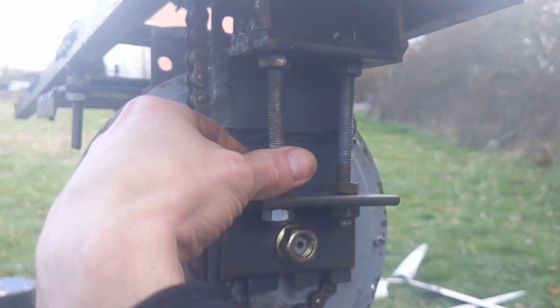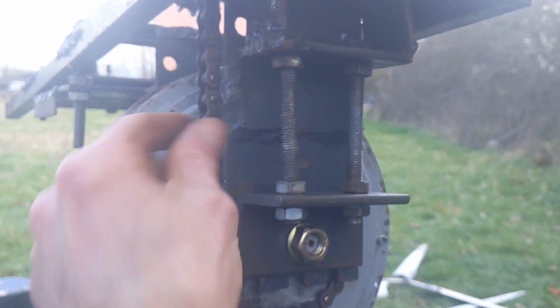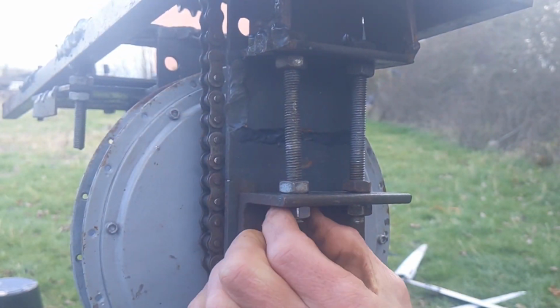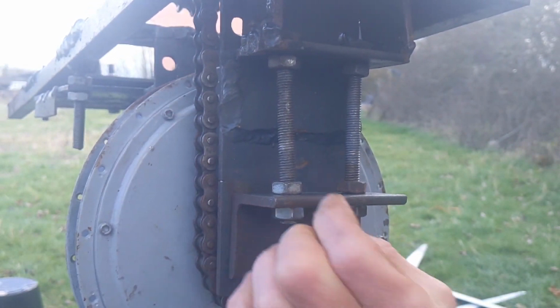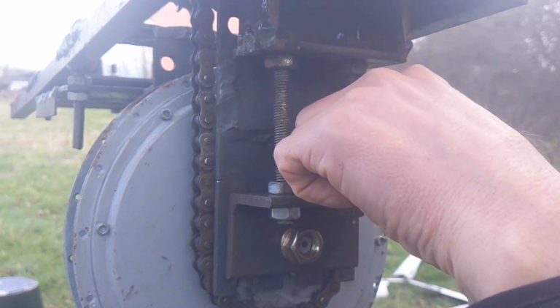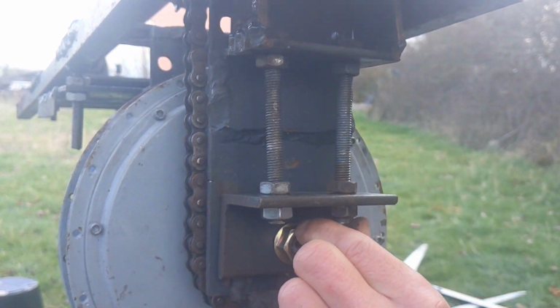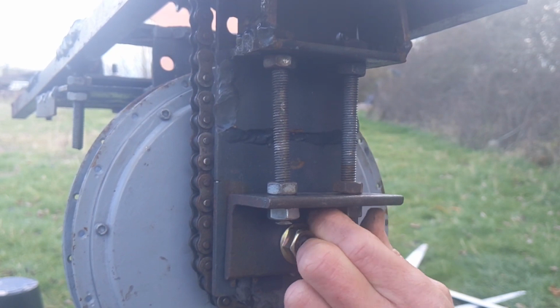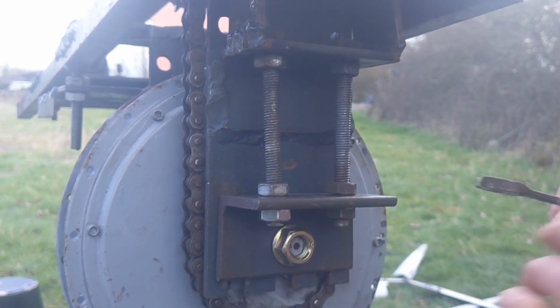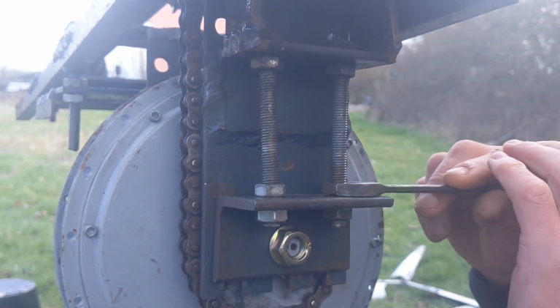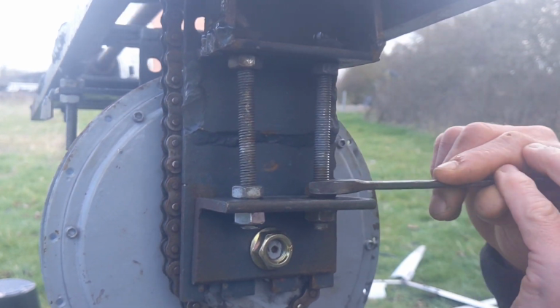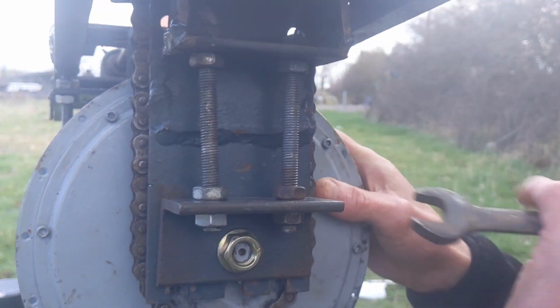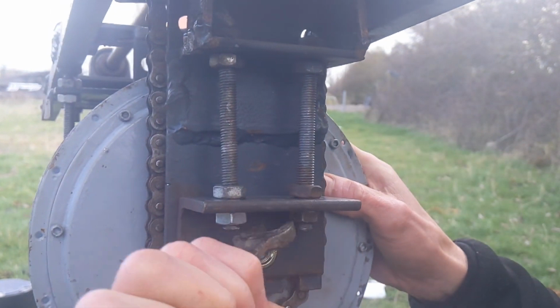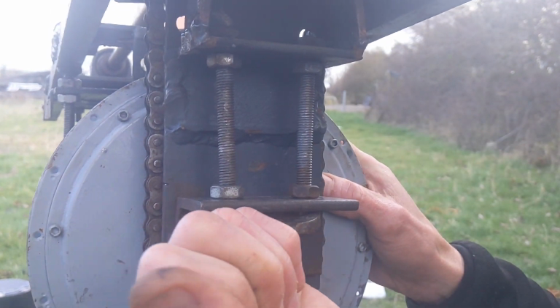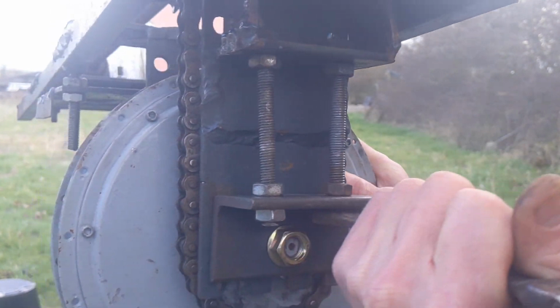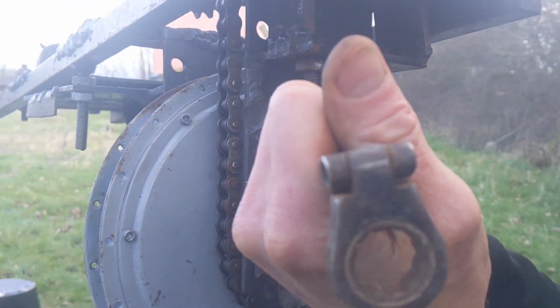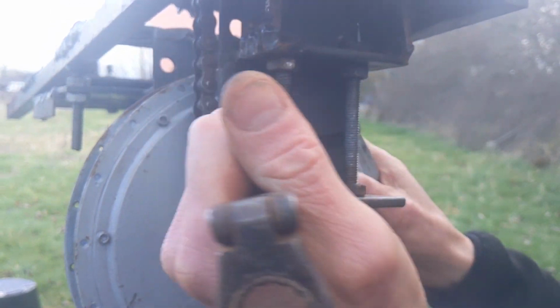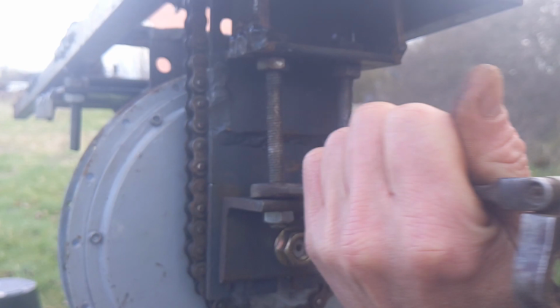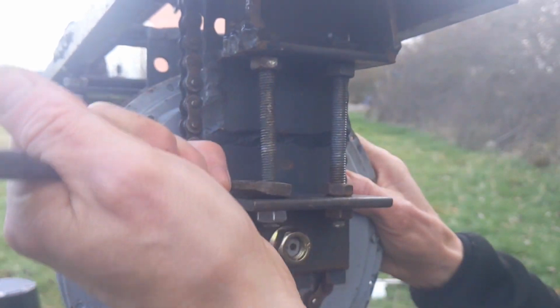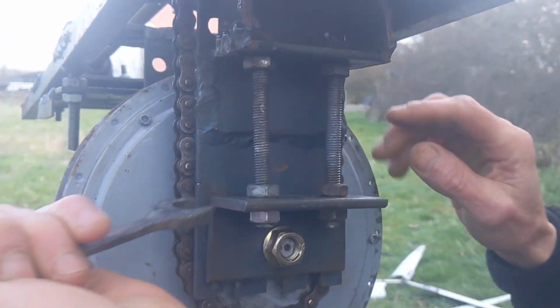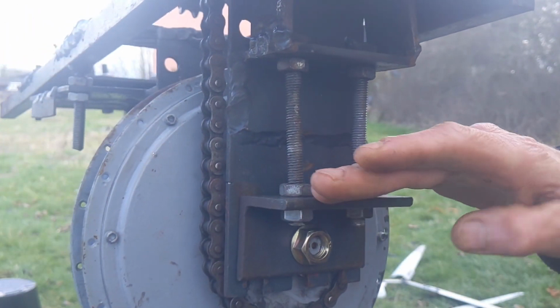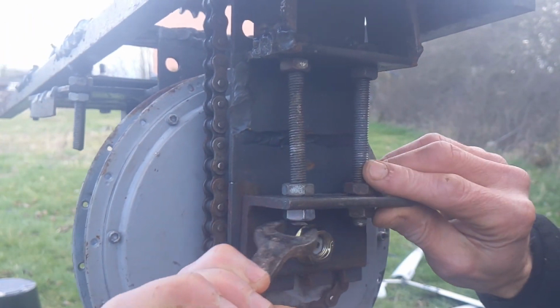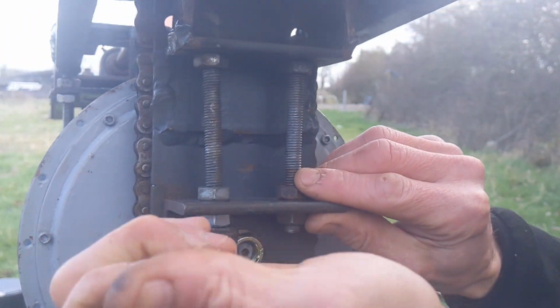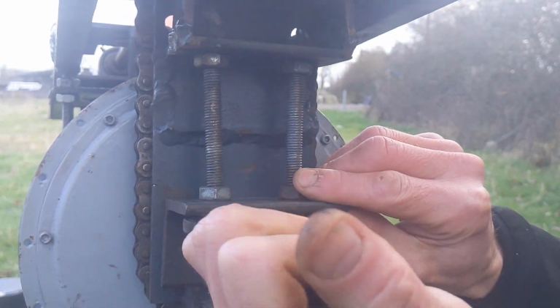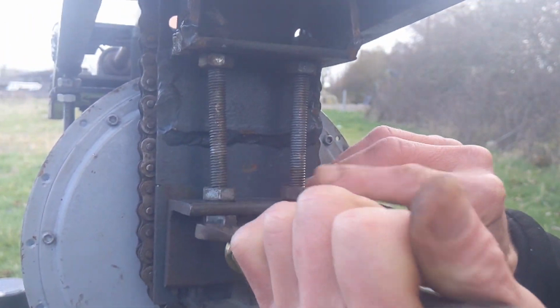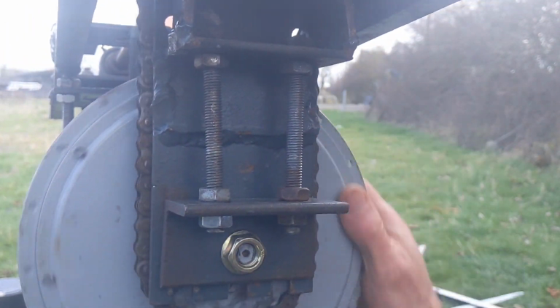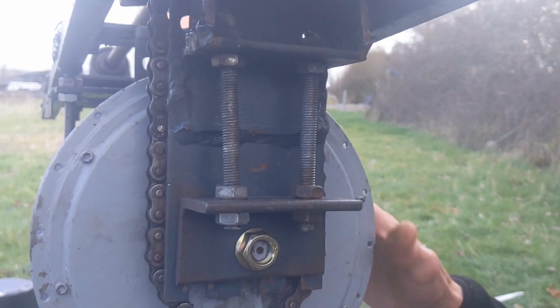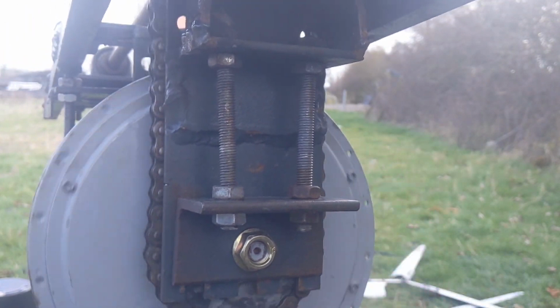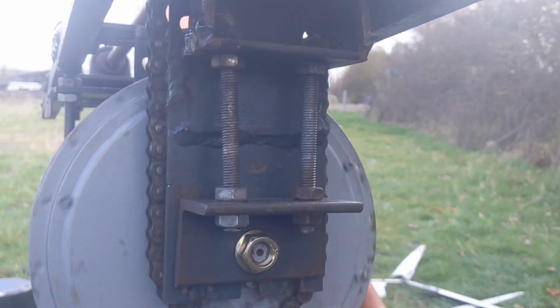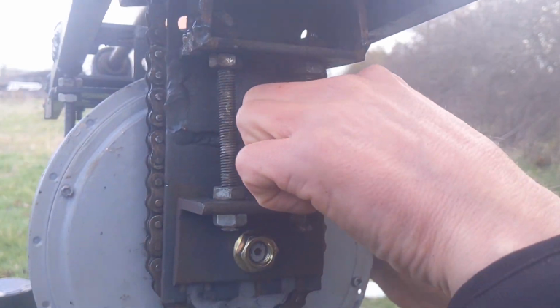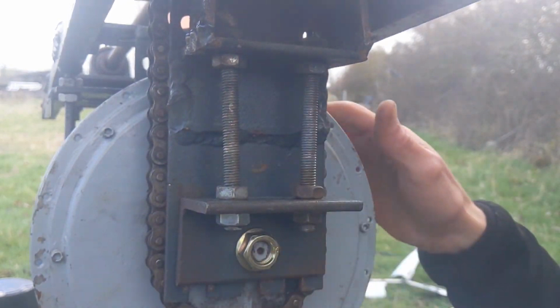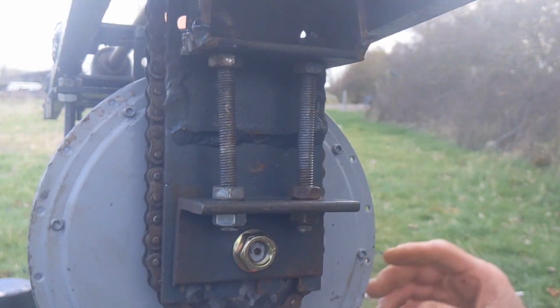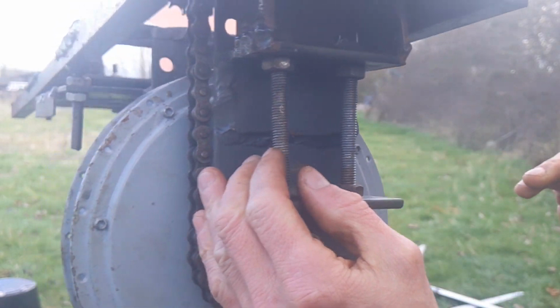I'm just going to tighten them up by hand, a little nip at a time. I know this isn't 100% level, it doesn't really matter — it's all about how easy it is to turn. If it's easy to turn, it will start up and it will make some juice.